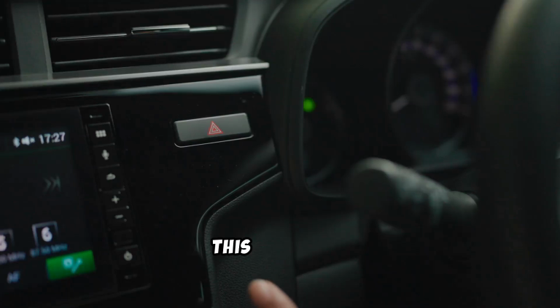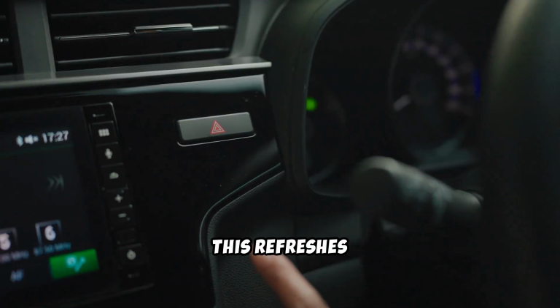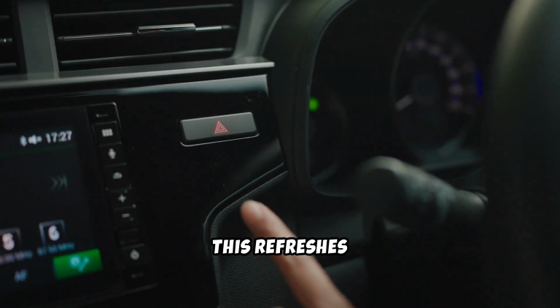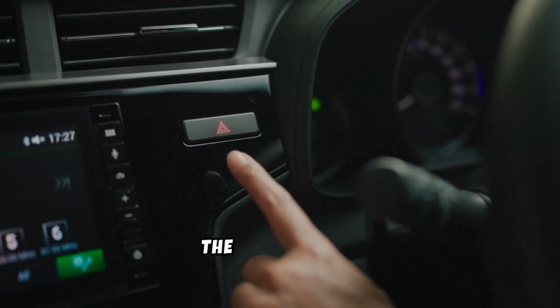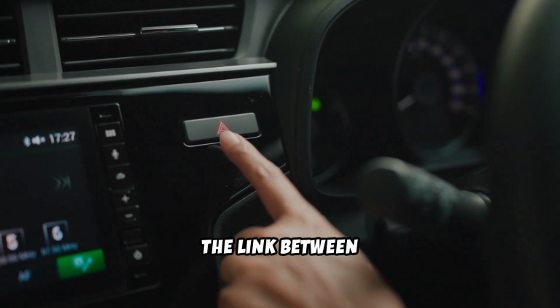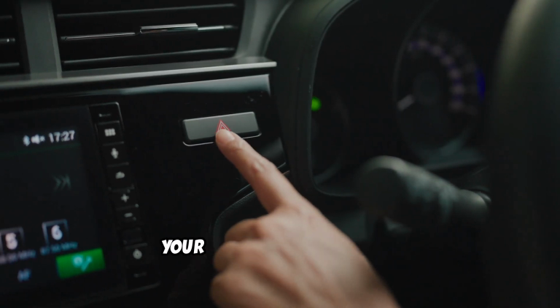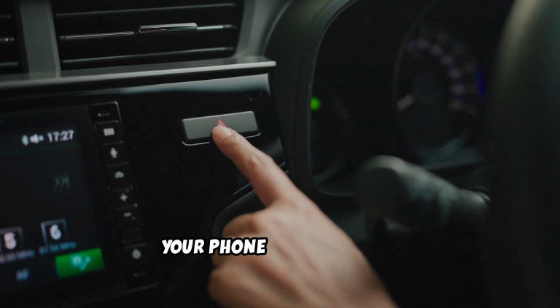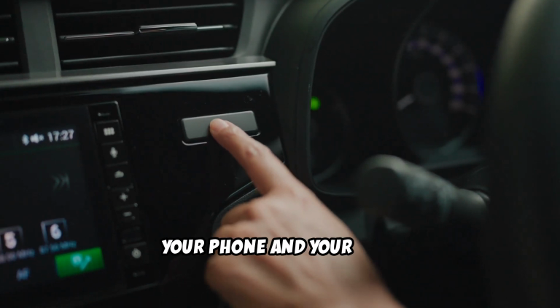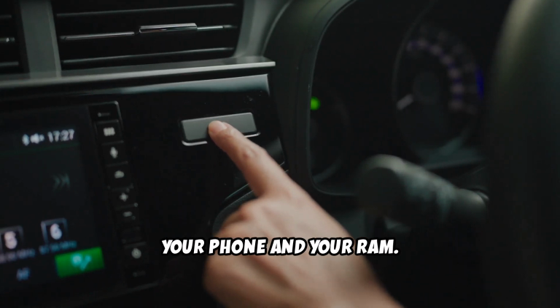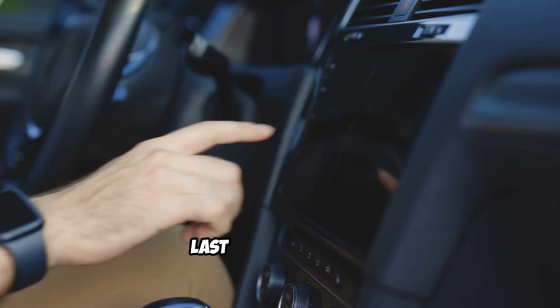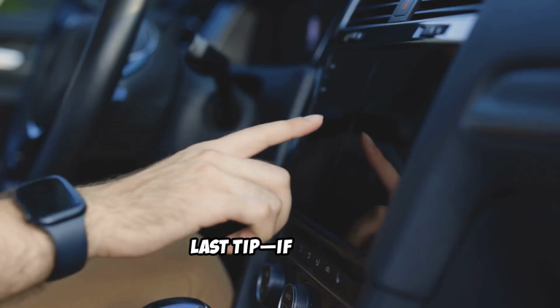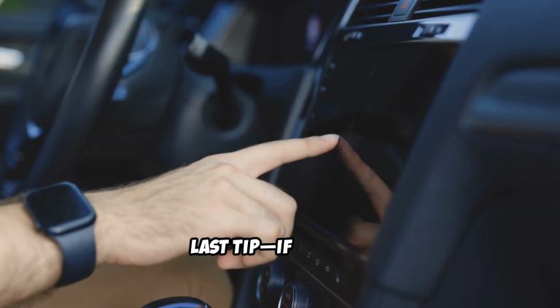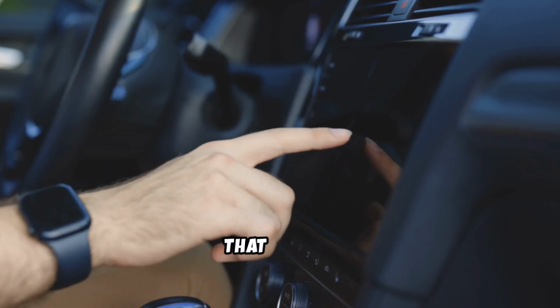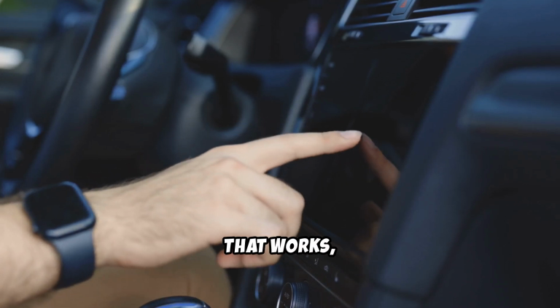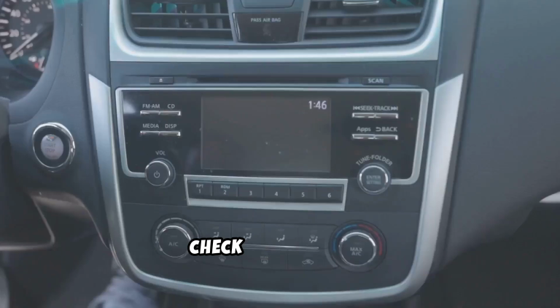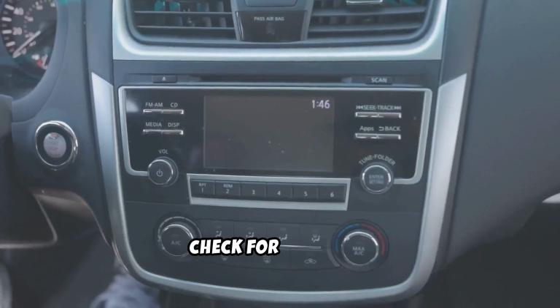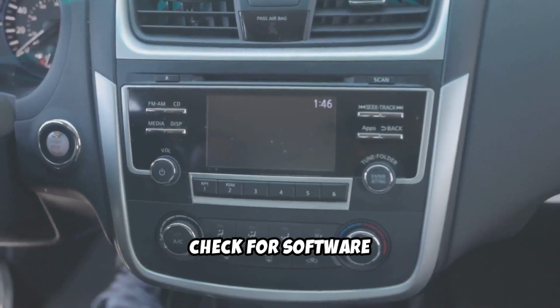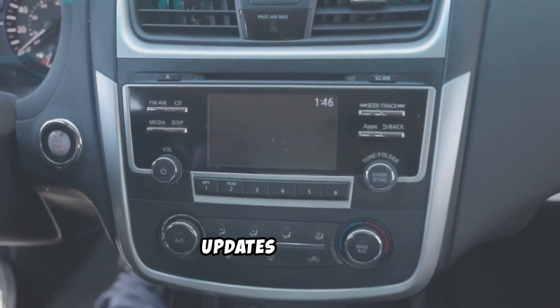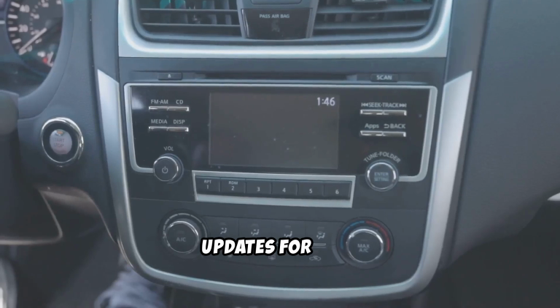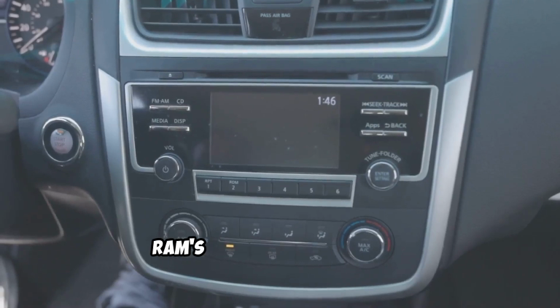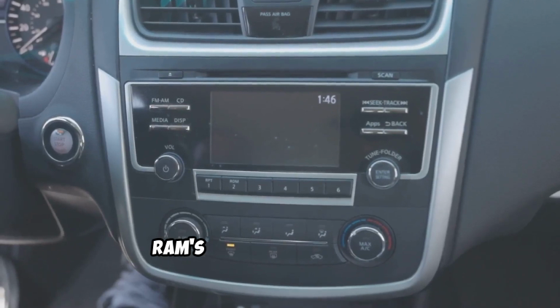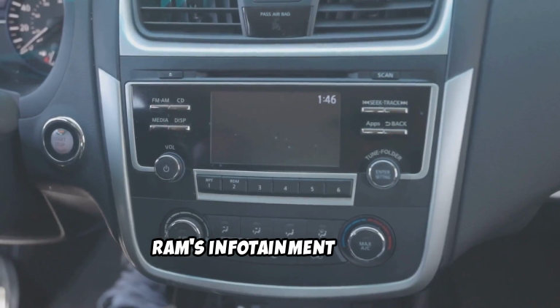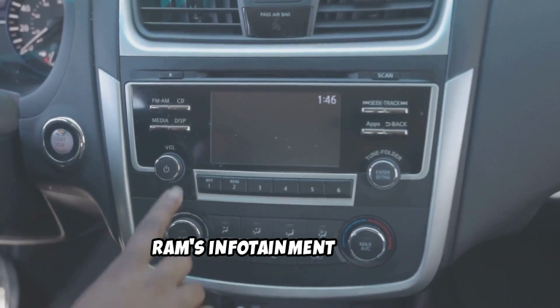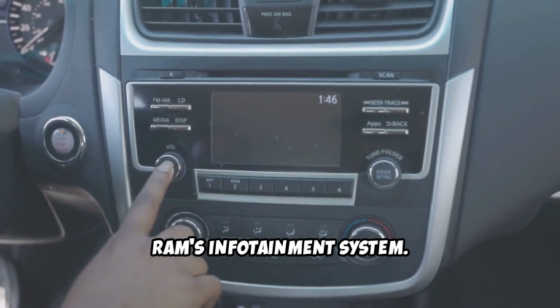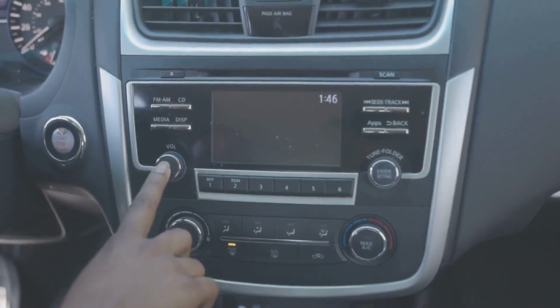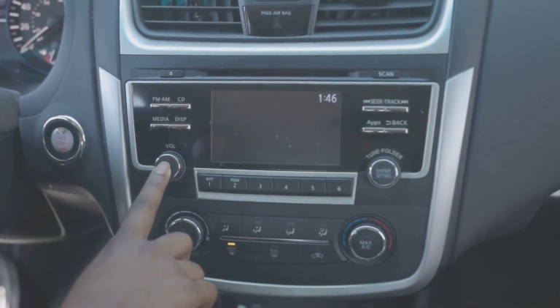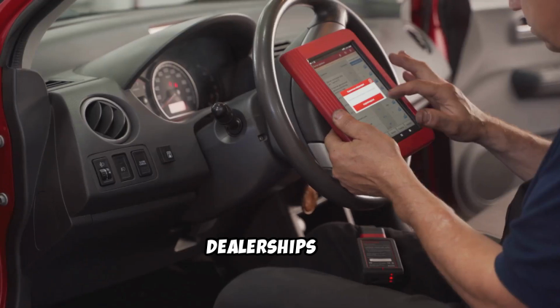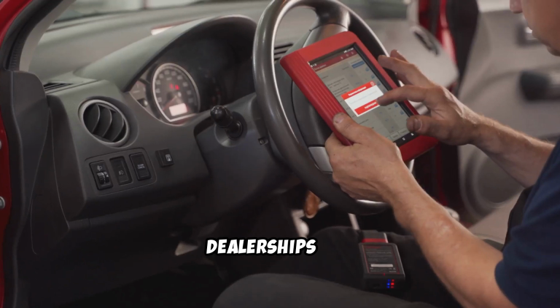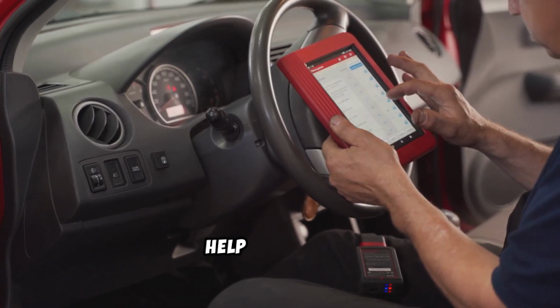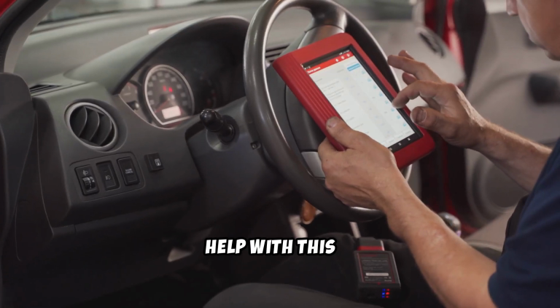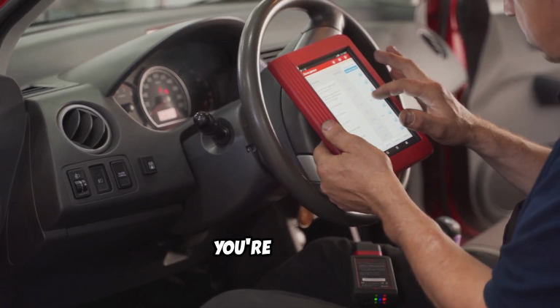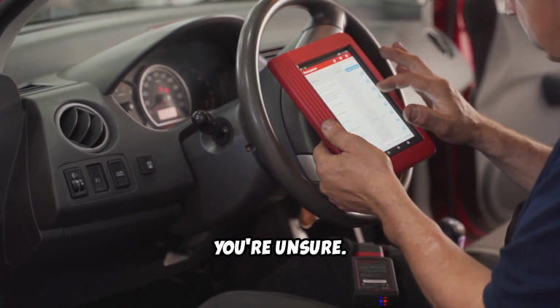This refreshes the link between your phone and your RAM. Last tip: if none of that works, check for software updates for your RAM's infotainment system. Dealerships can help with this if you're unsure.